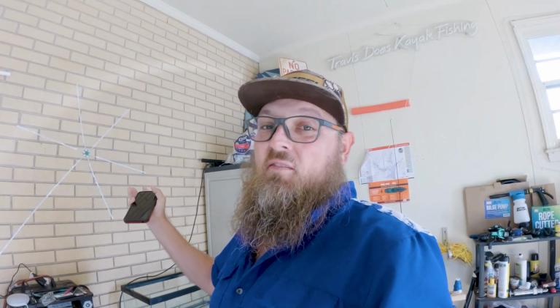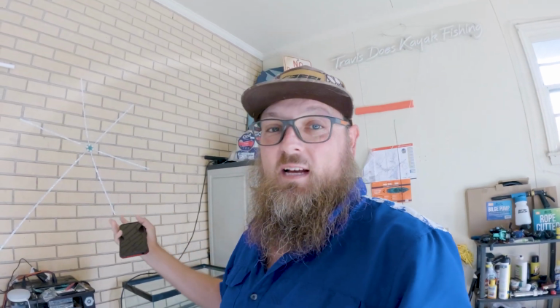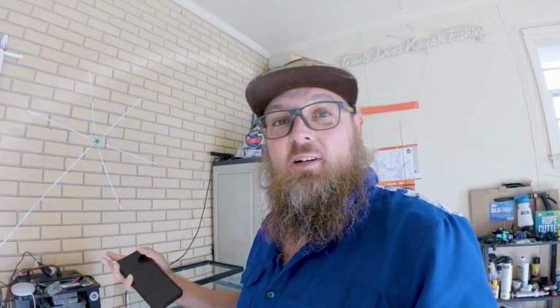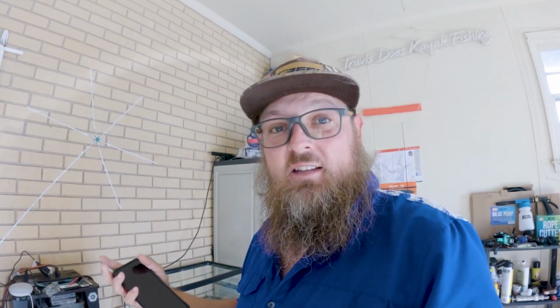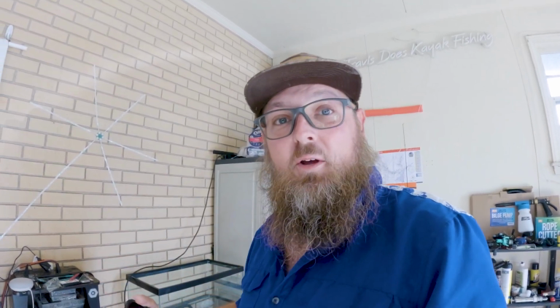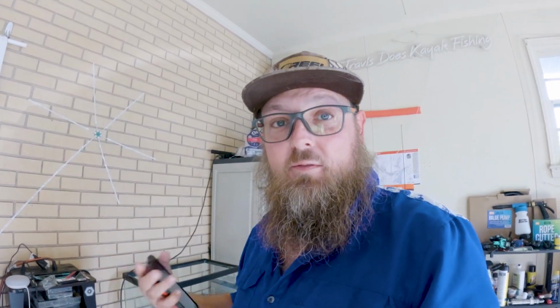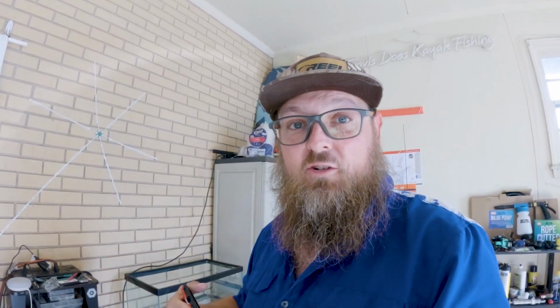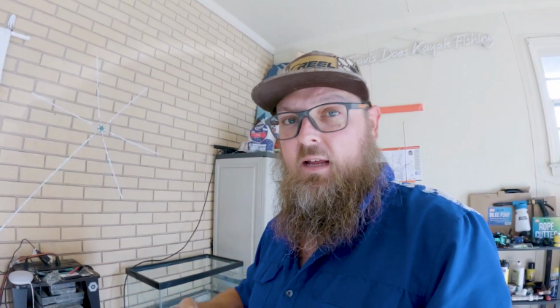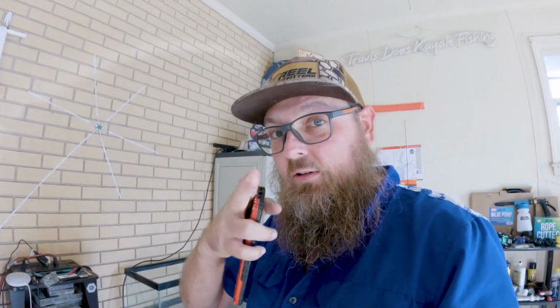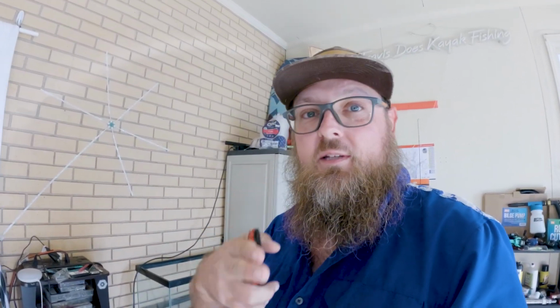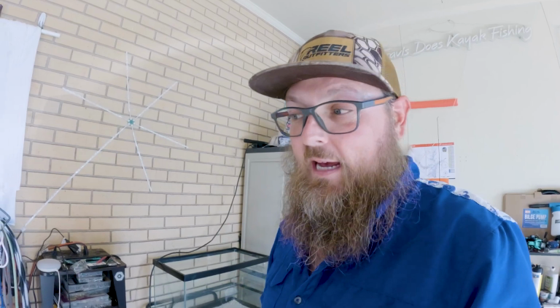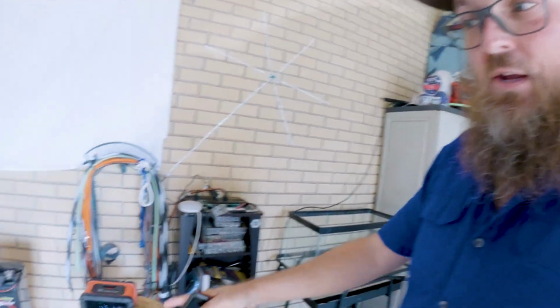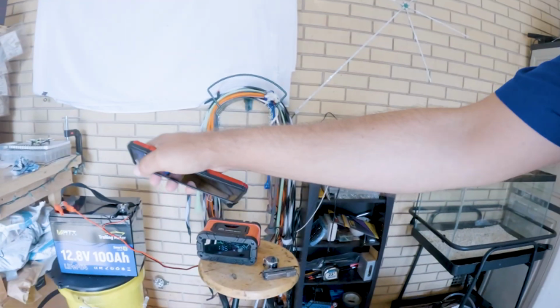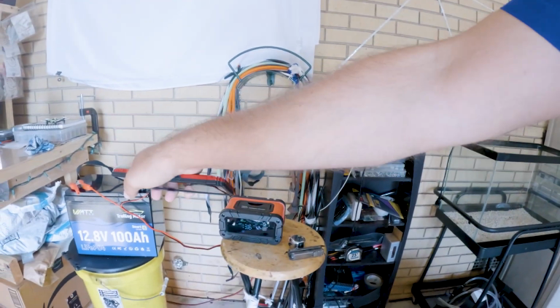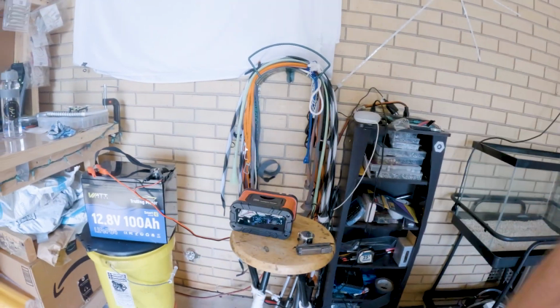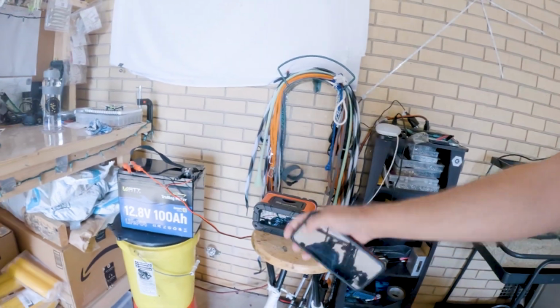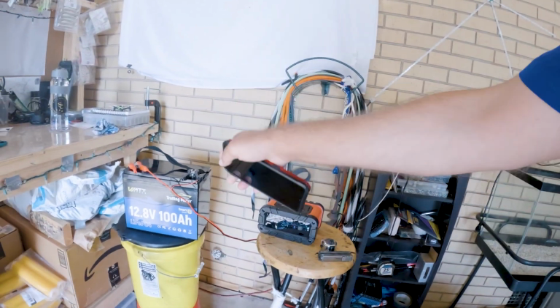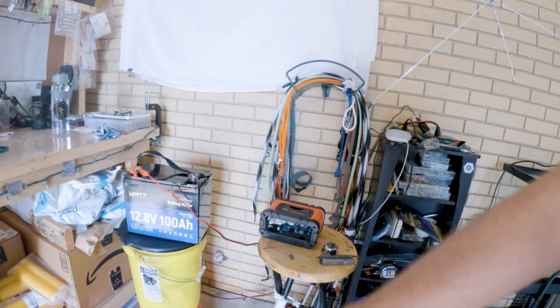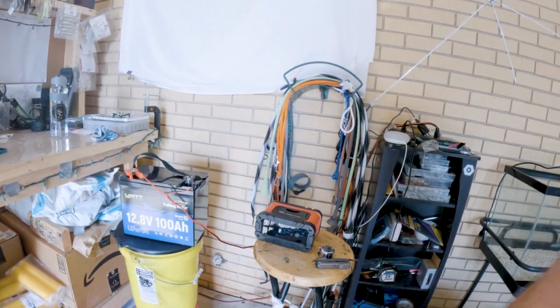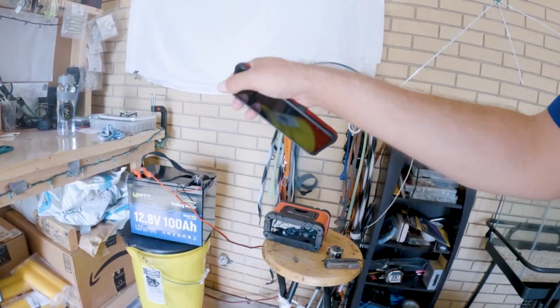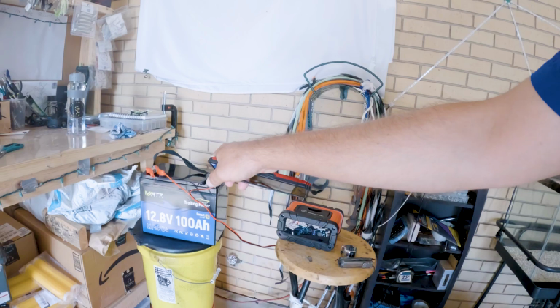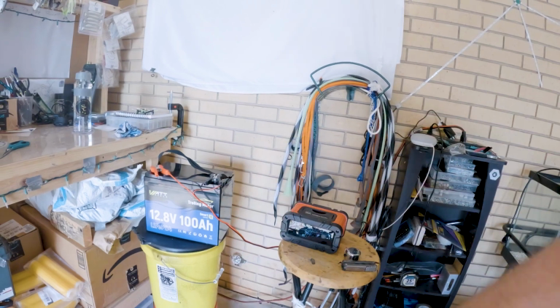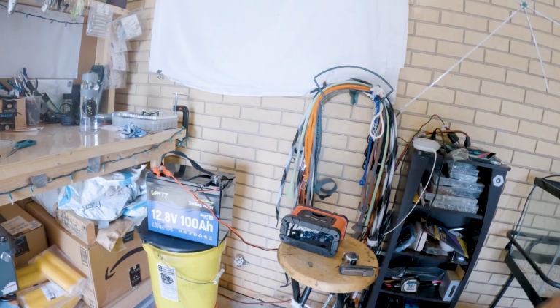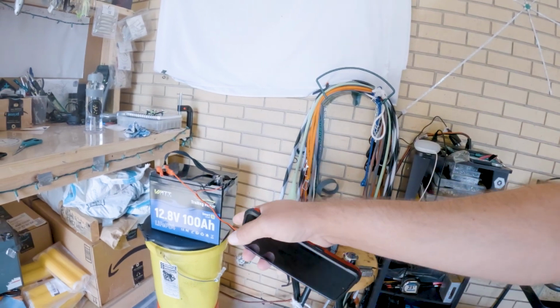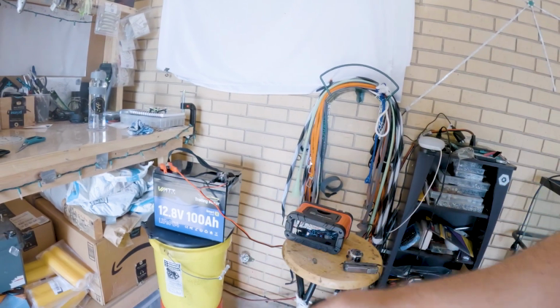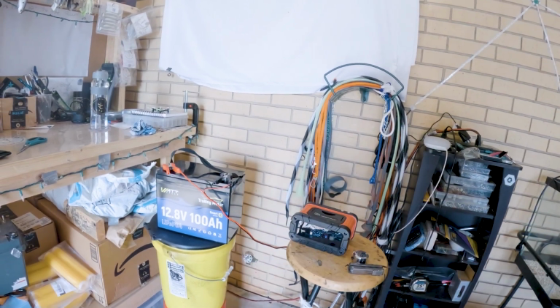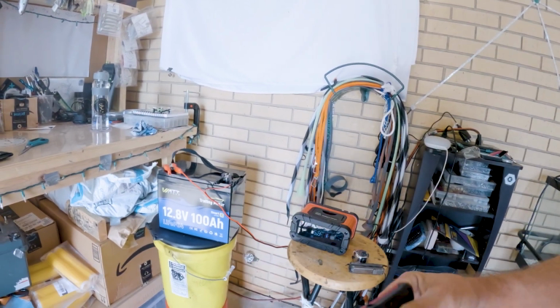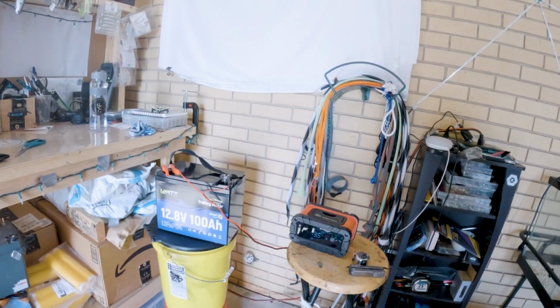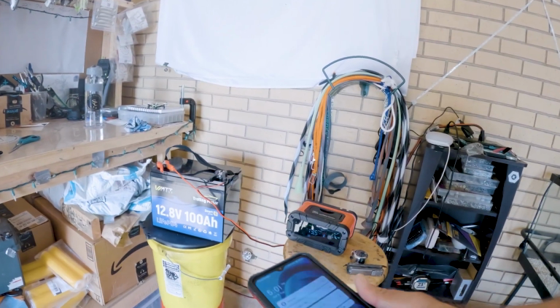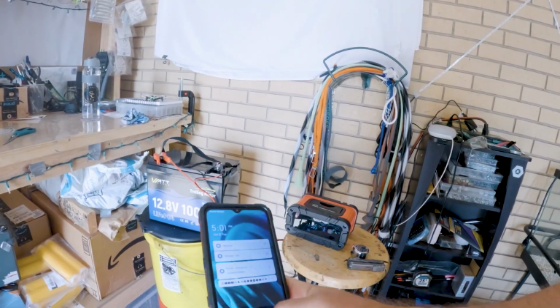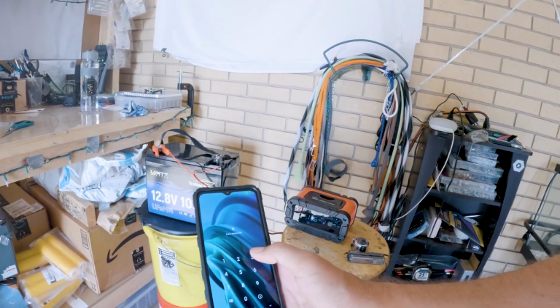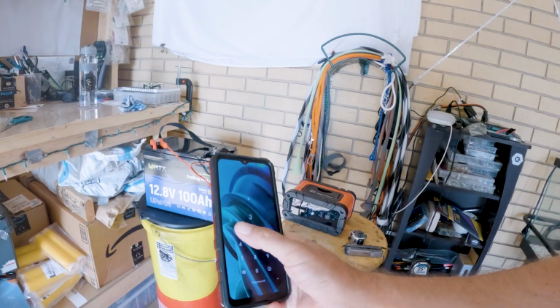But if you watch my channel for any length of time, you know my reviews are not trash — I'll tell you when something's bad. This is not bad for a budget battery. Something that costs $200 to get you 100 amp hours, with an app to tell you where you're at.